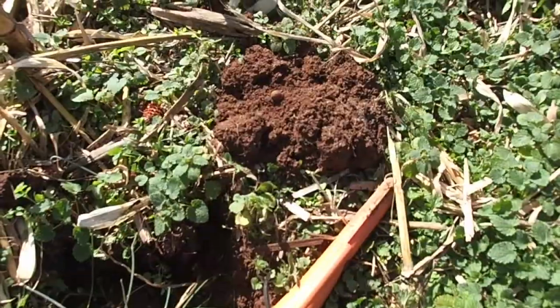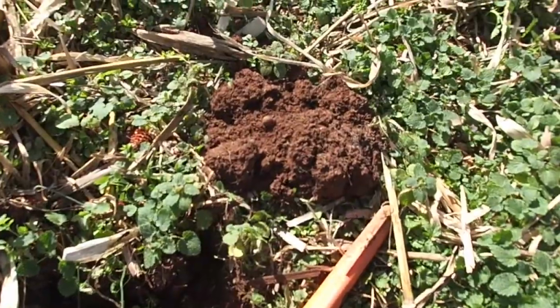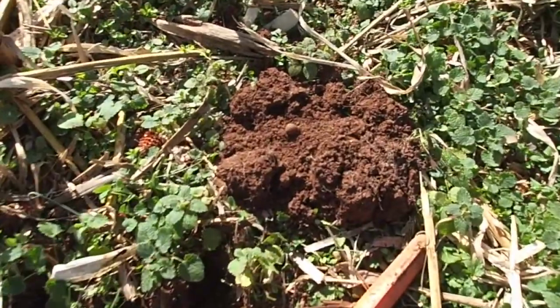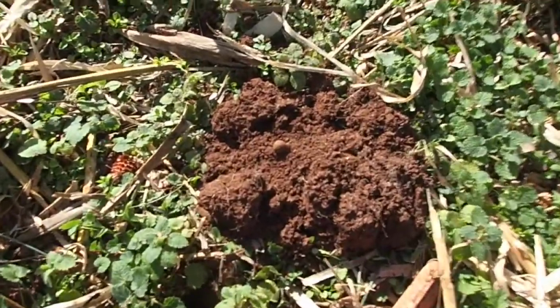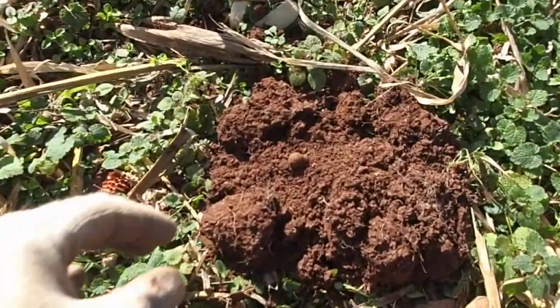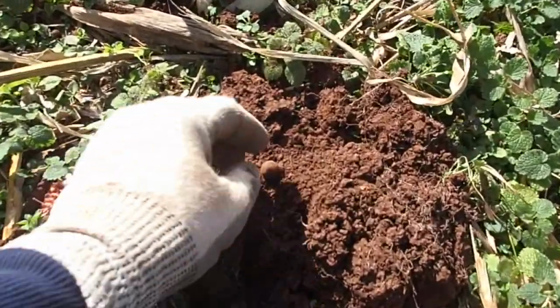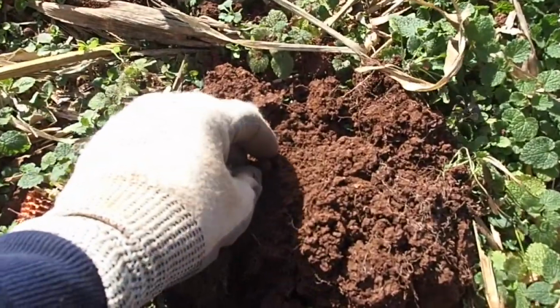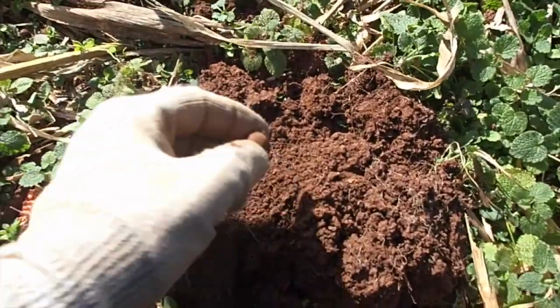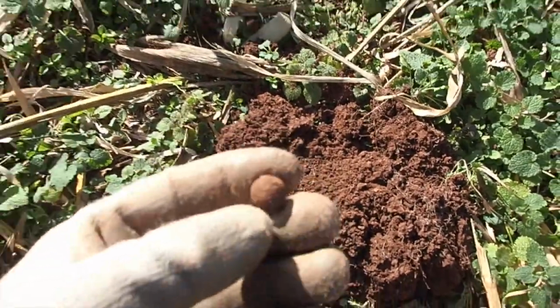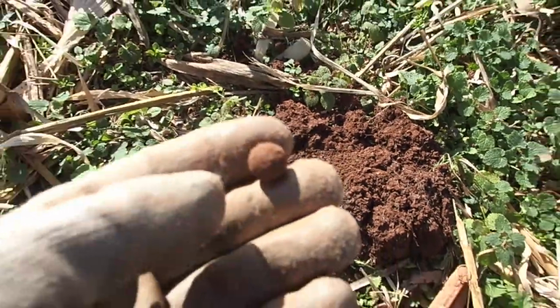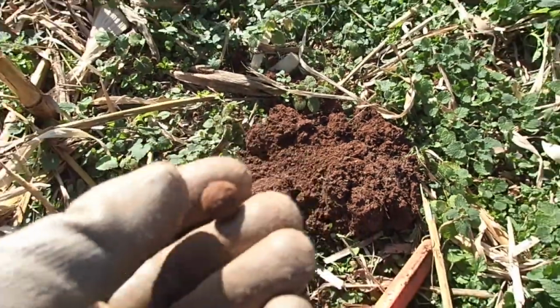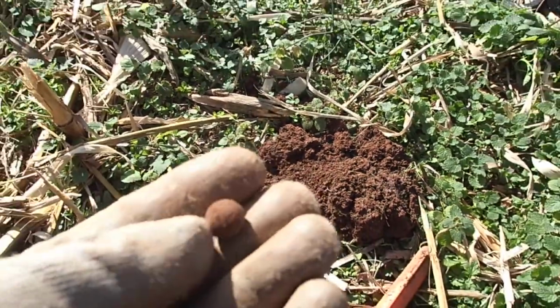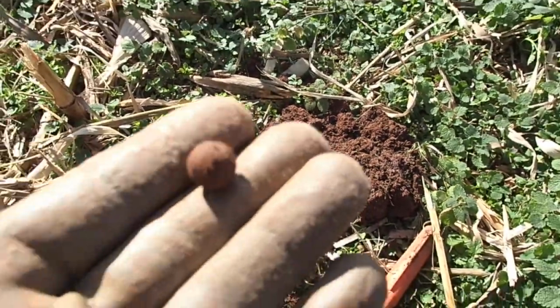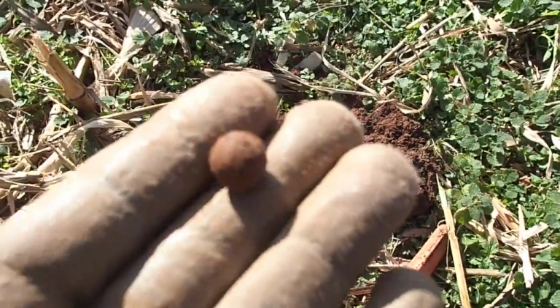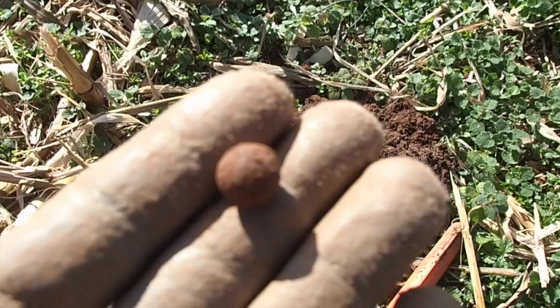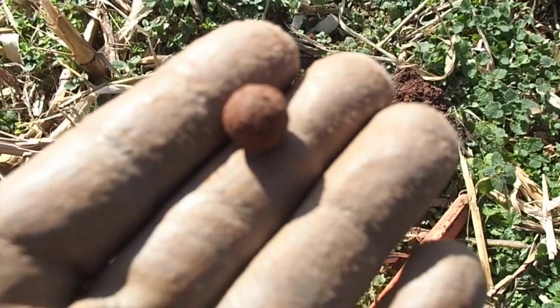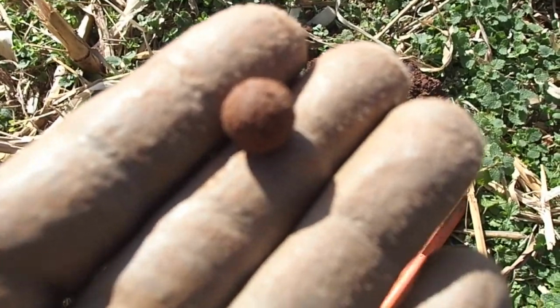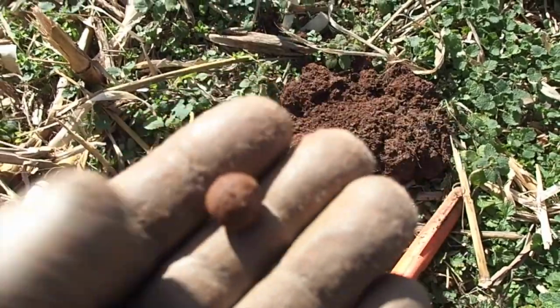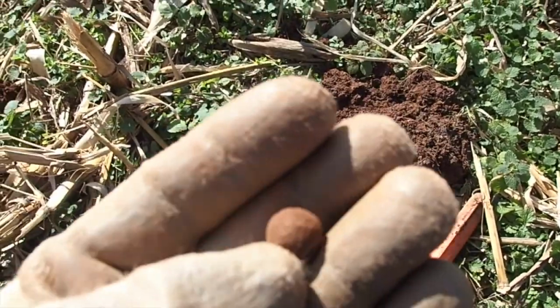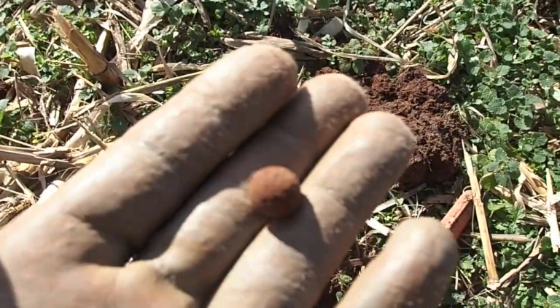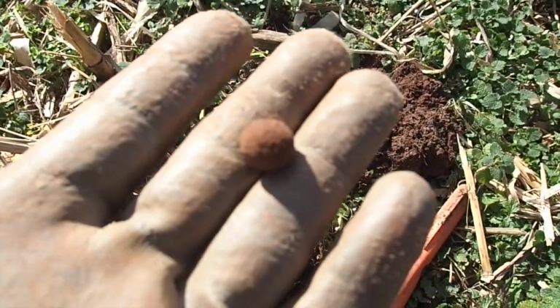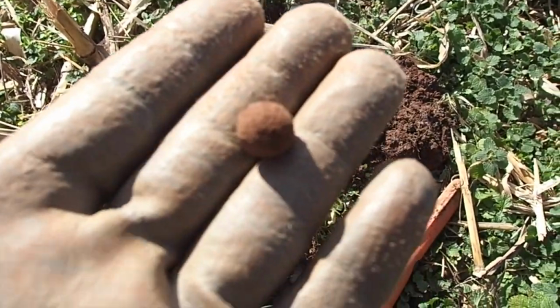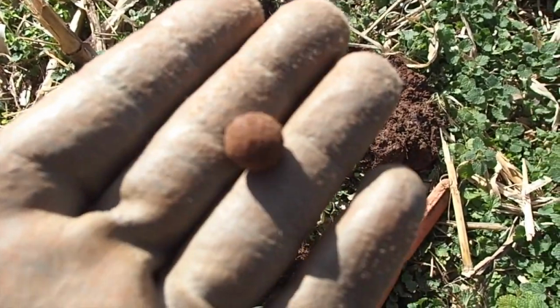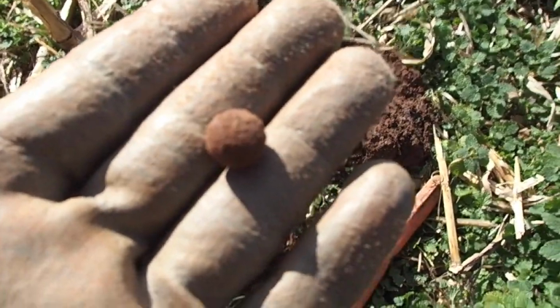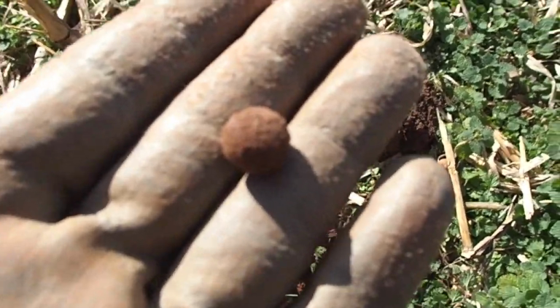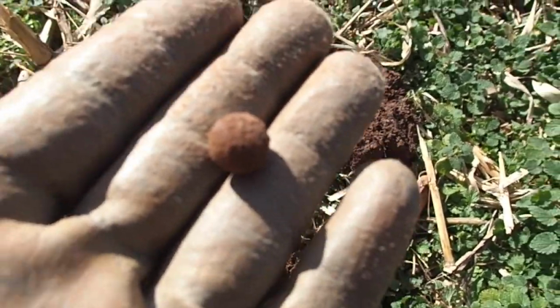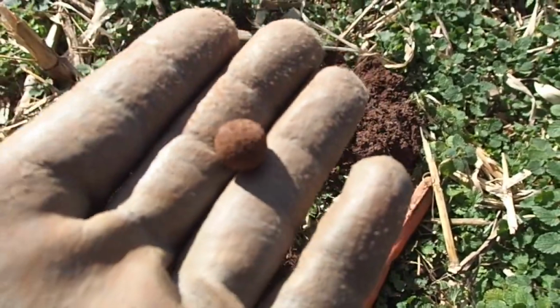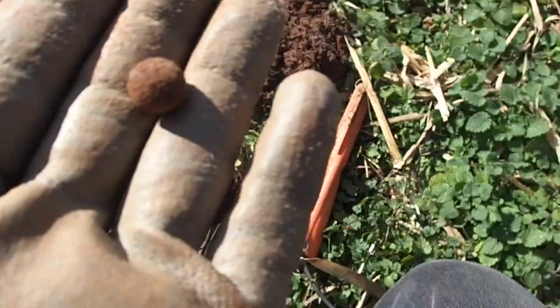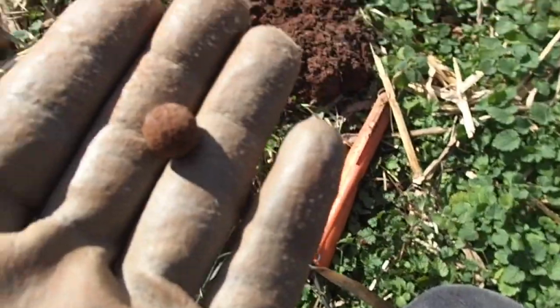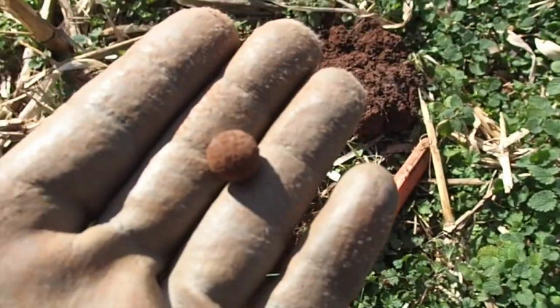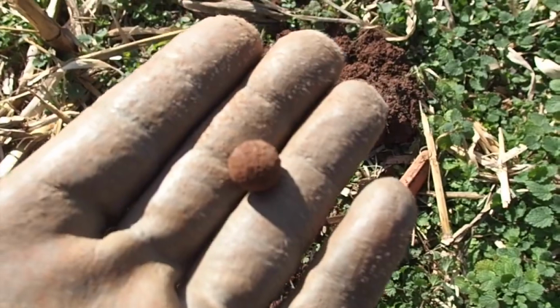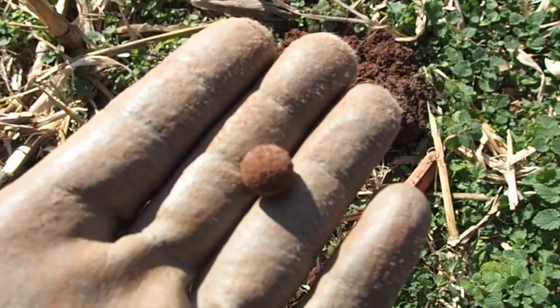Got one thing a little different here — it's like a small caliber musket ball, maybe a bucking ball or something. Anyway, it's the first time I got one of those today.